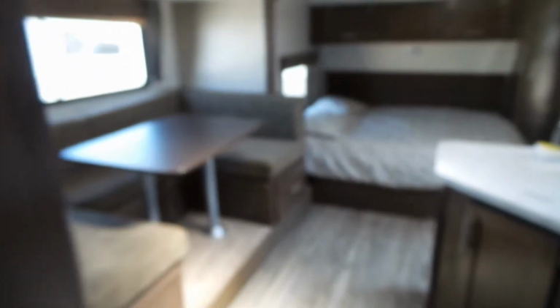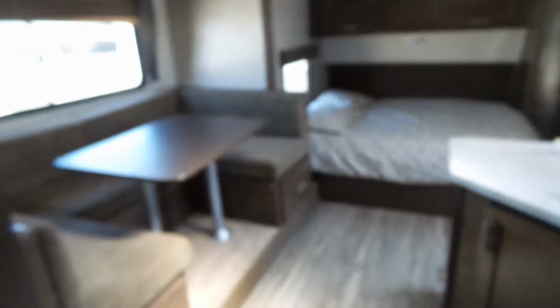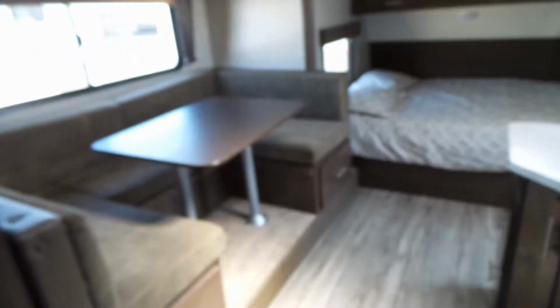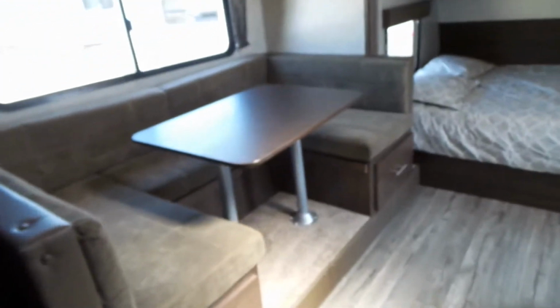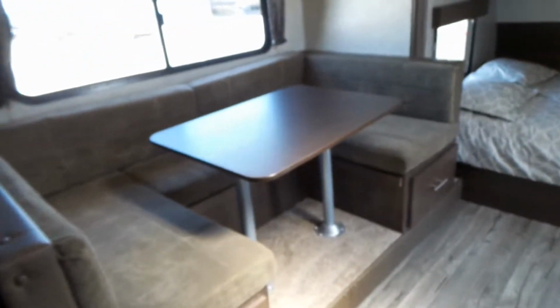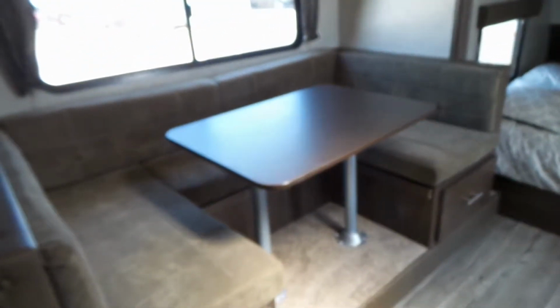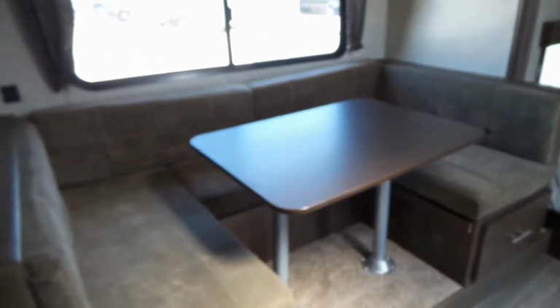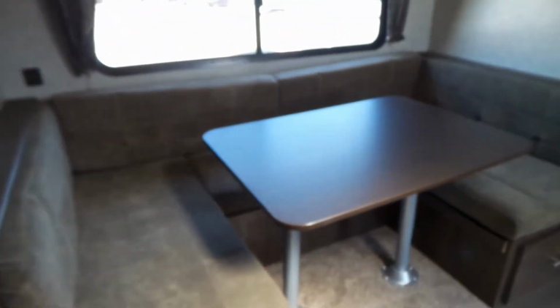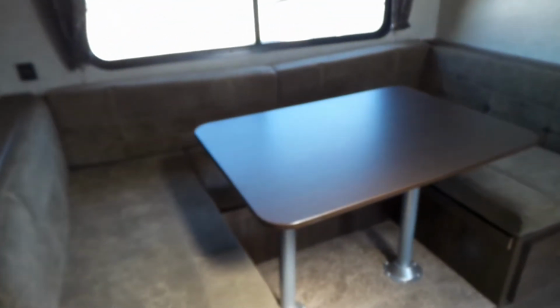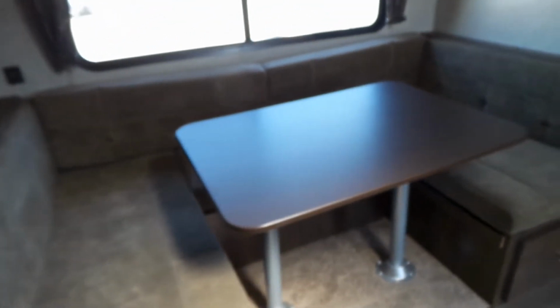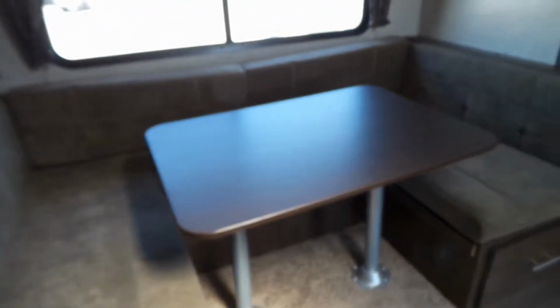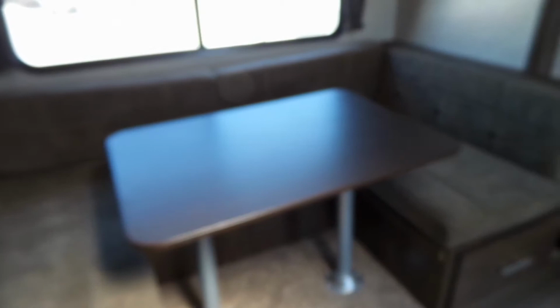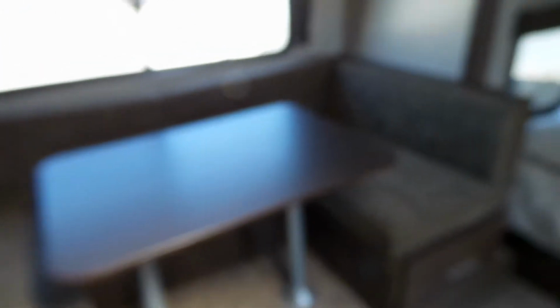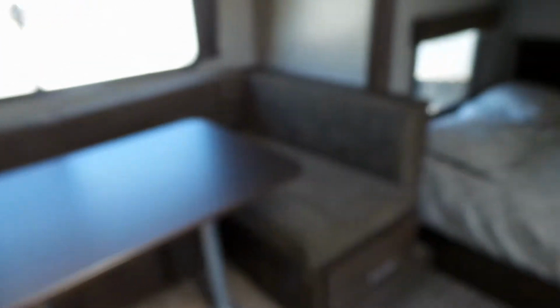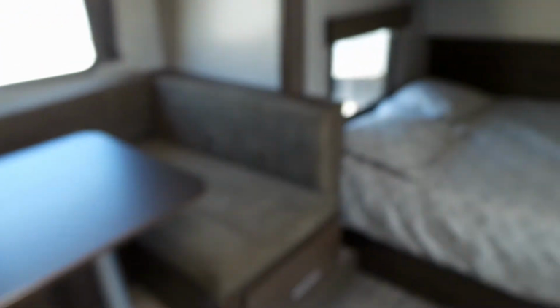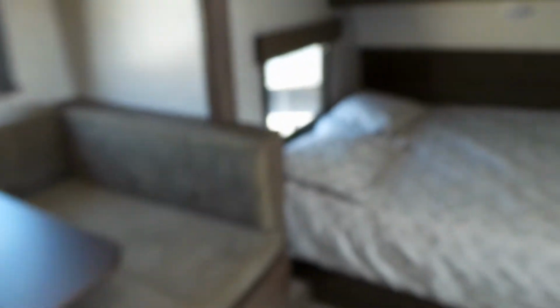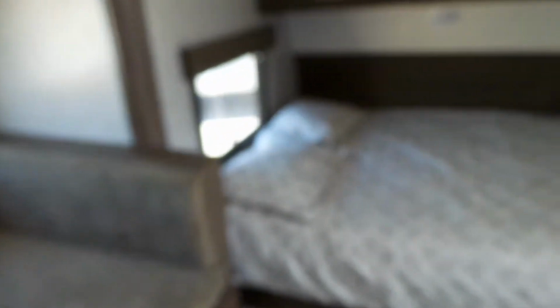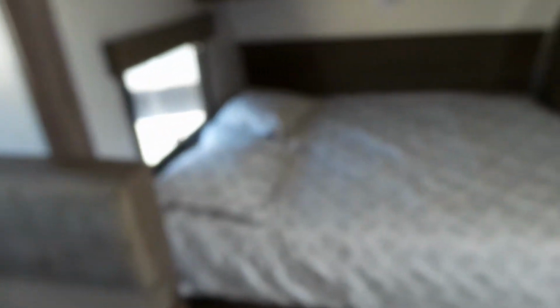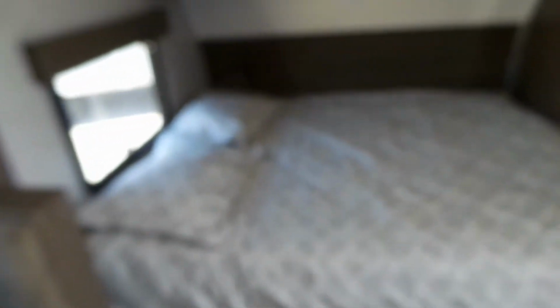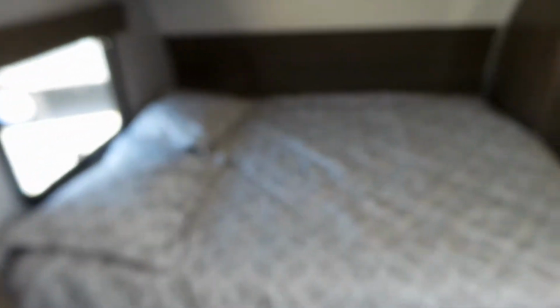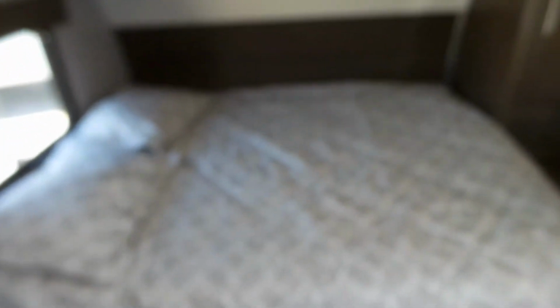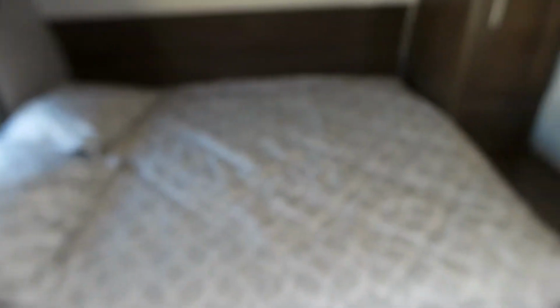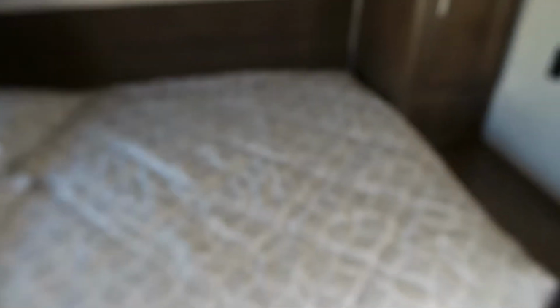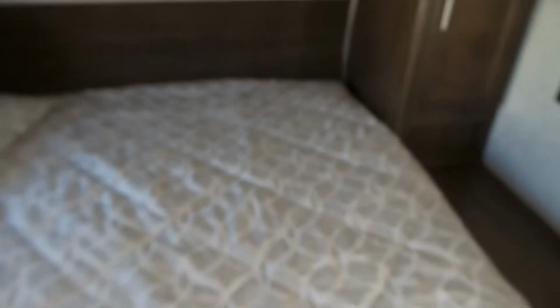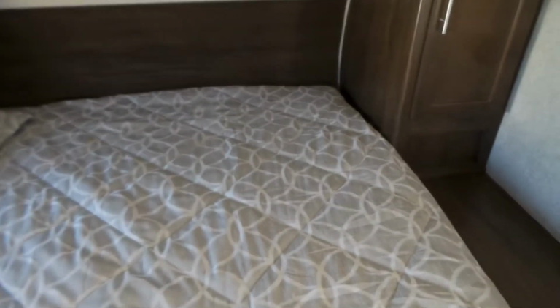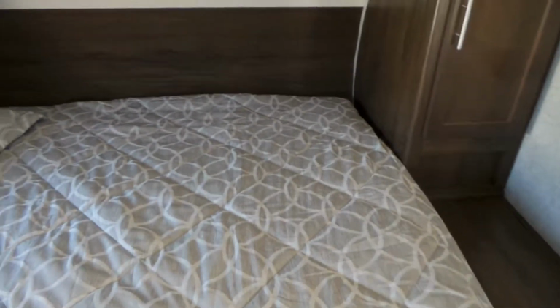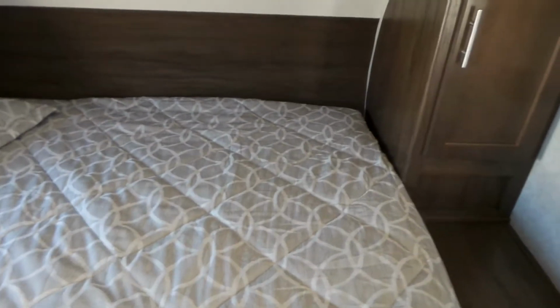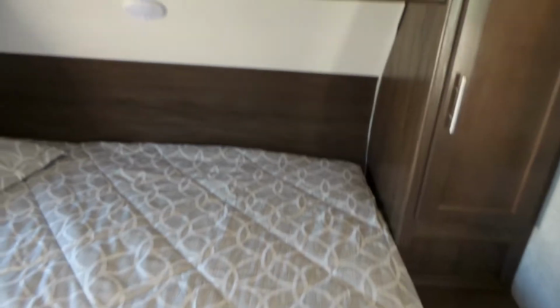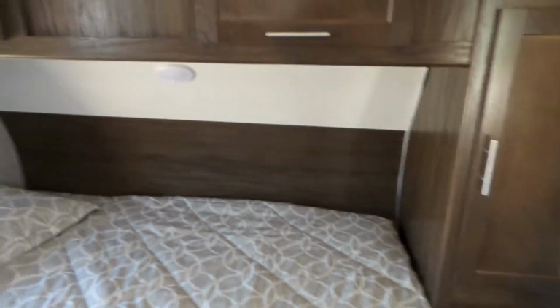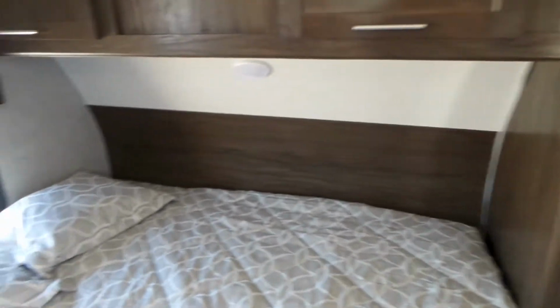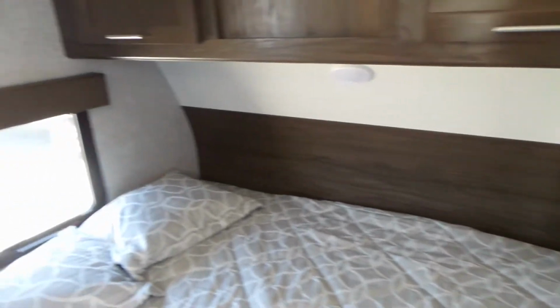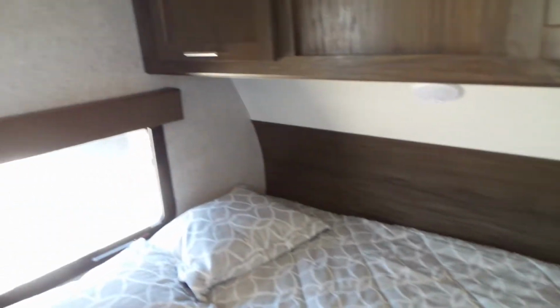And into the living area. In the living area, you'll find the dinette, clean bed, and storage up and below.